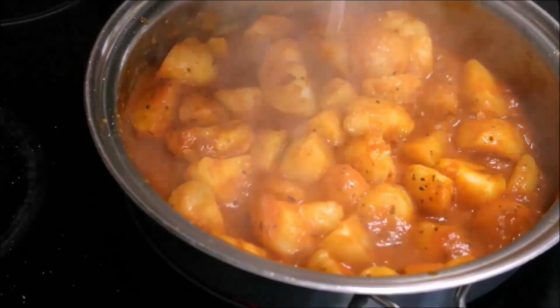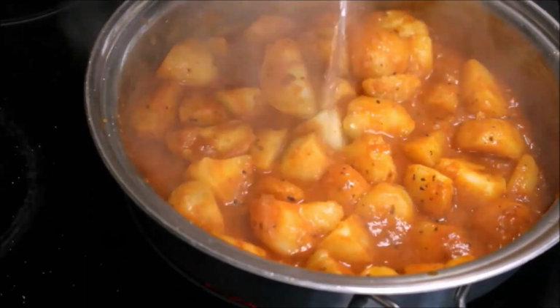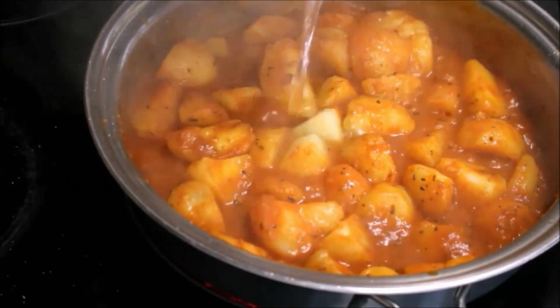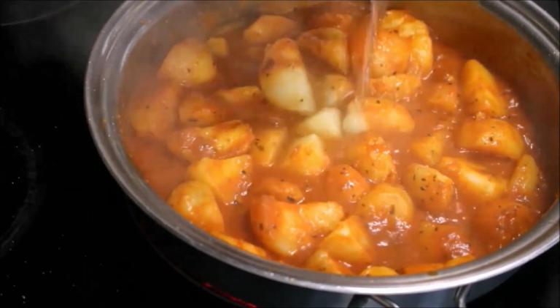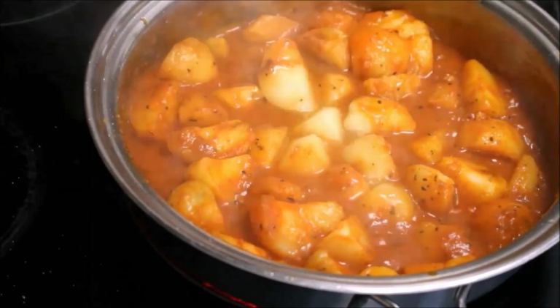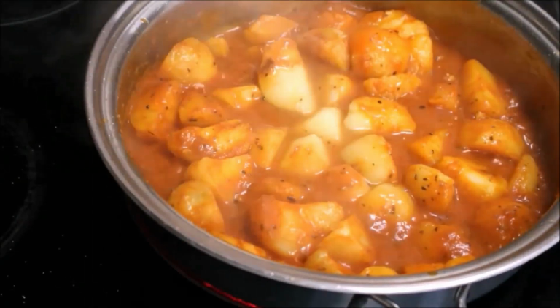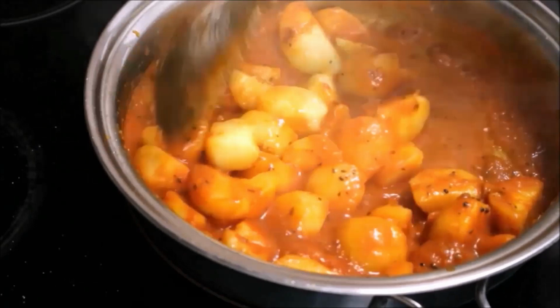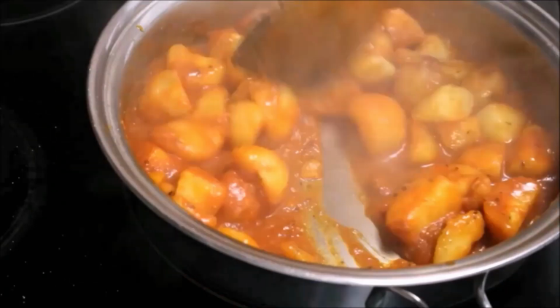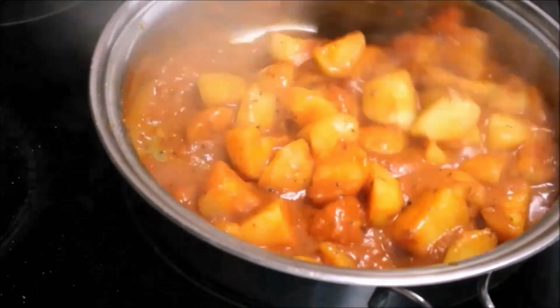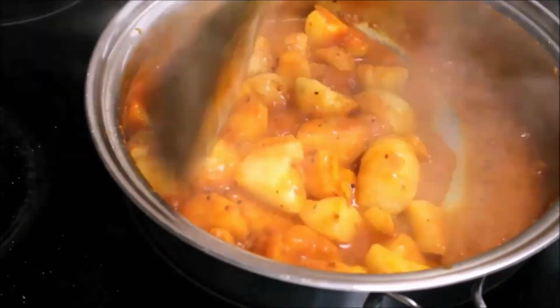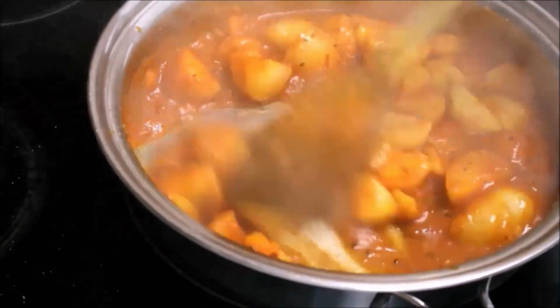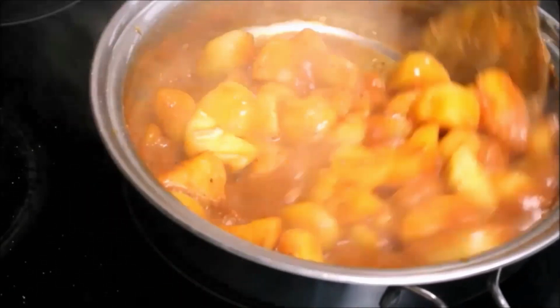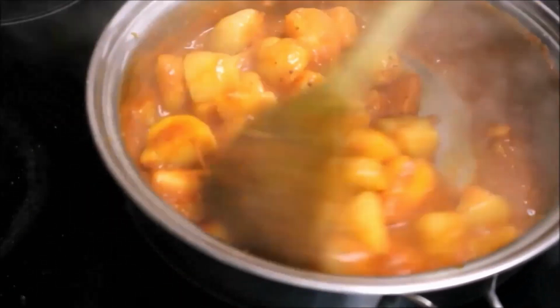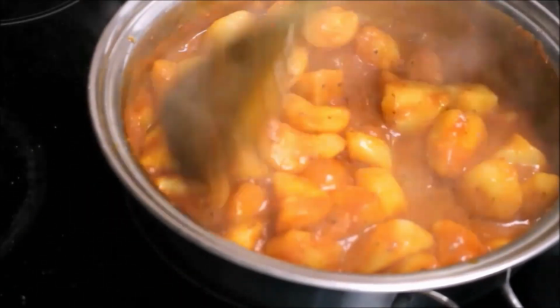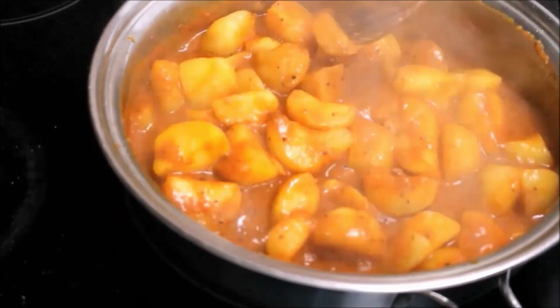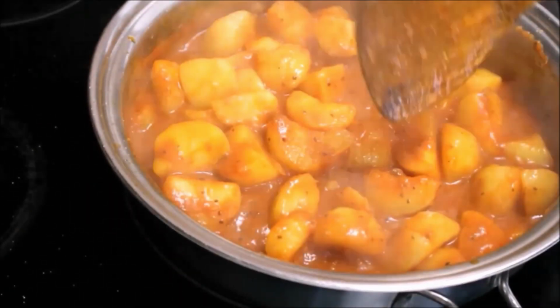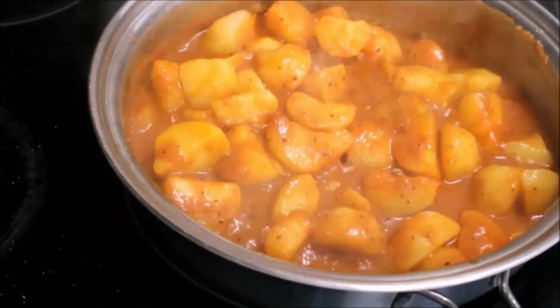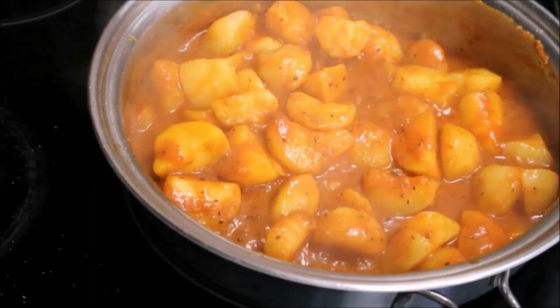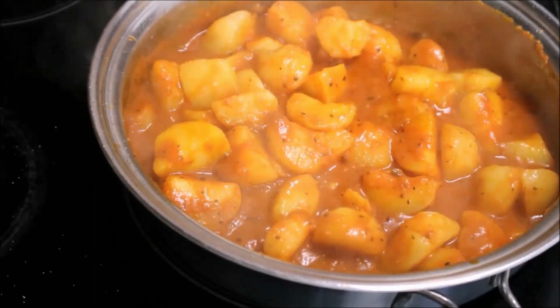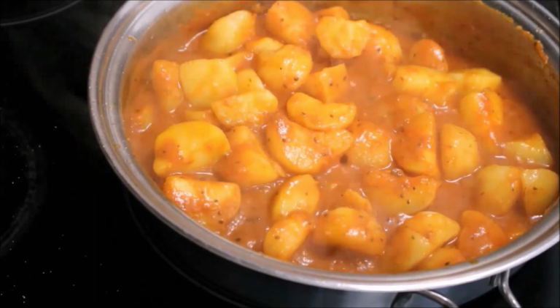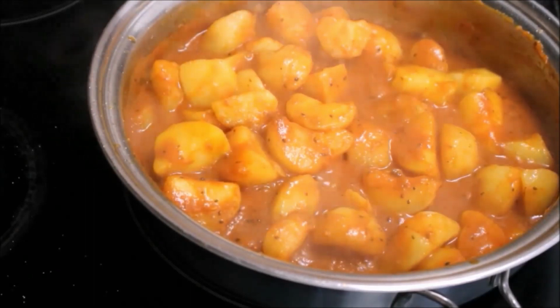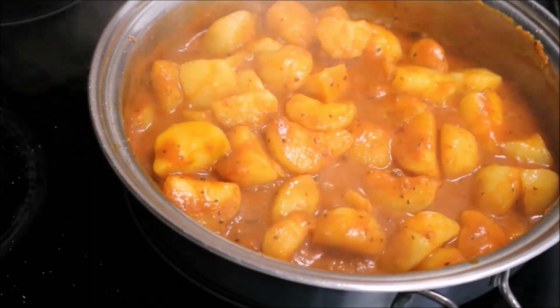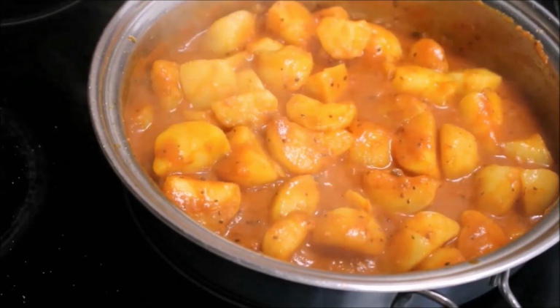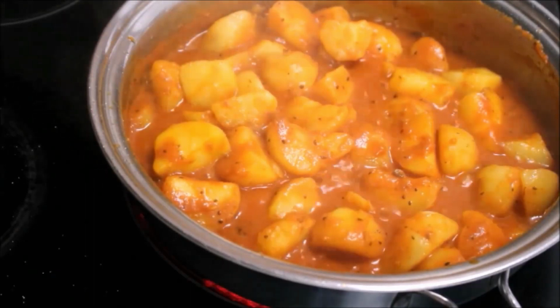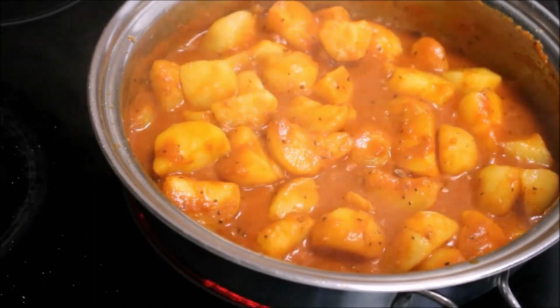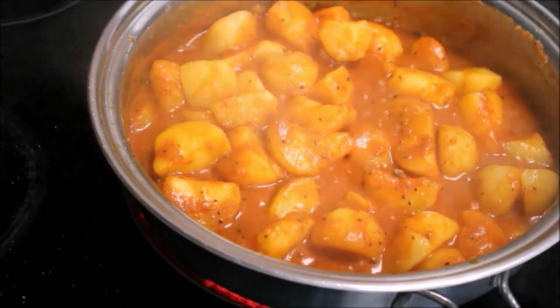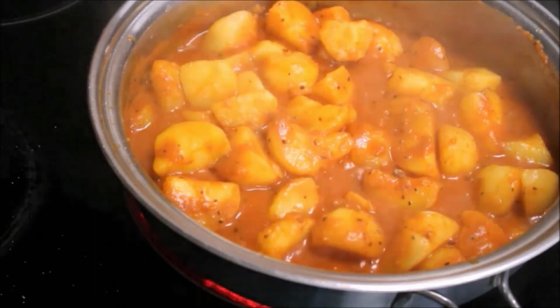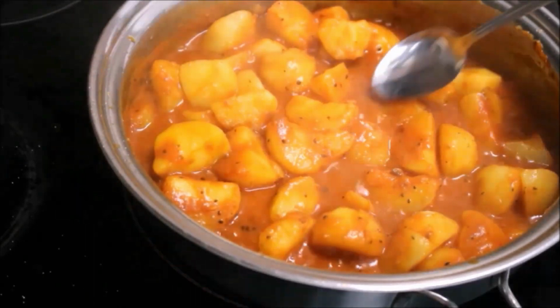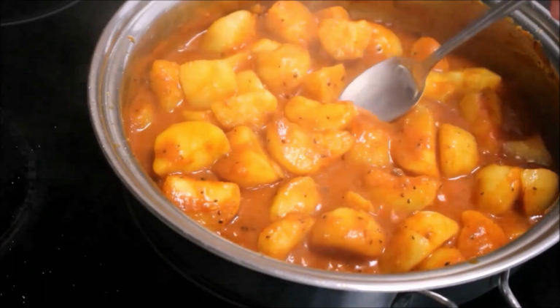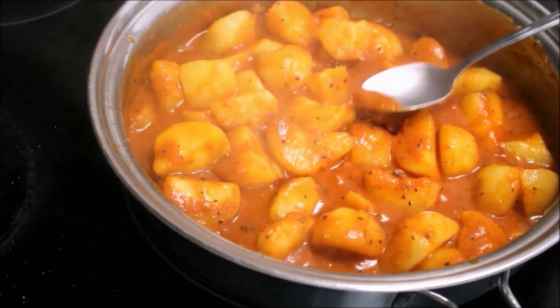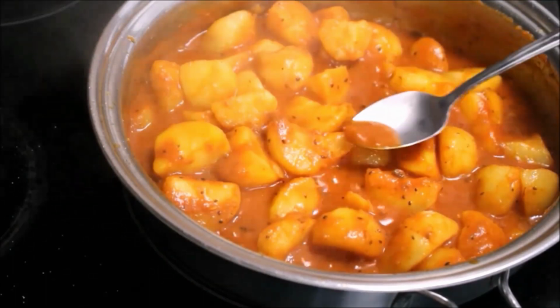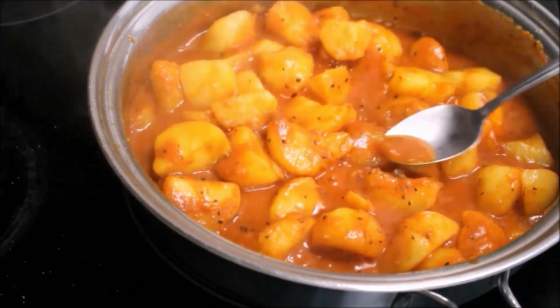Add more water if you like — you can choose how much gravy you want. Add salt to taste and adjust the flavour as you like.